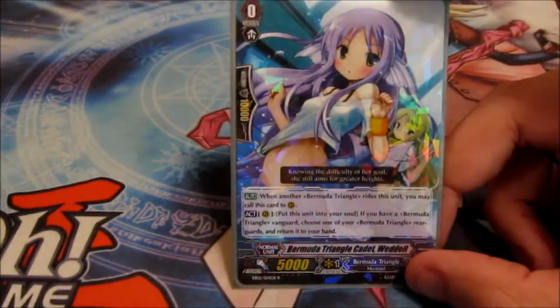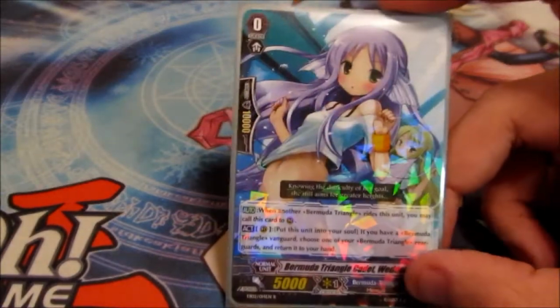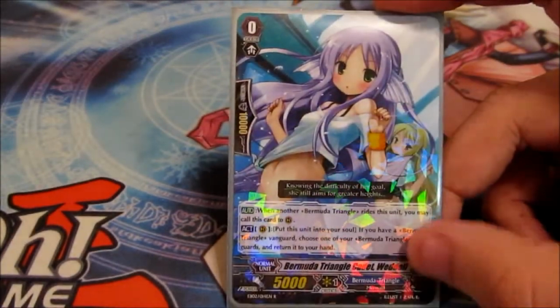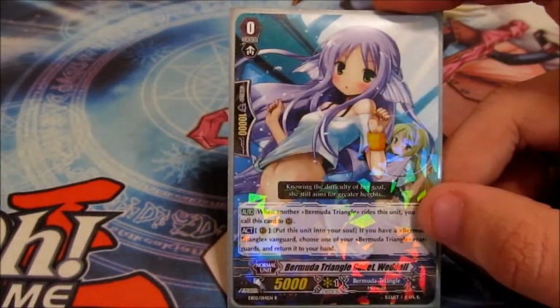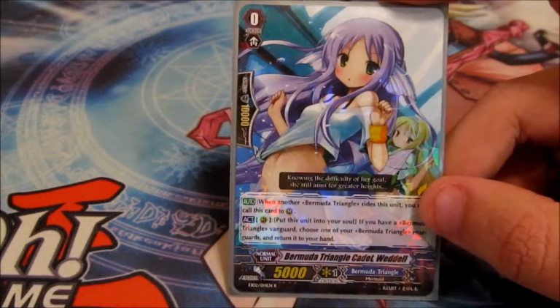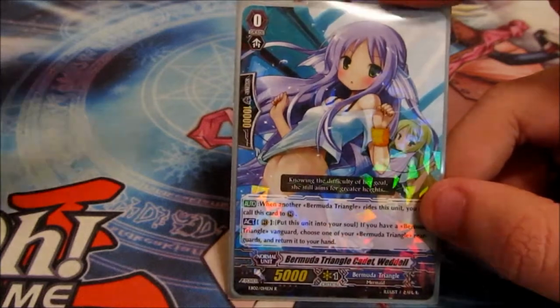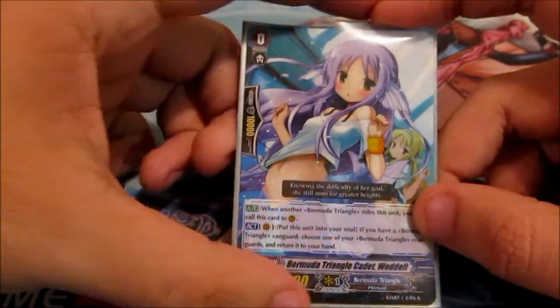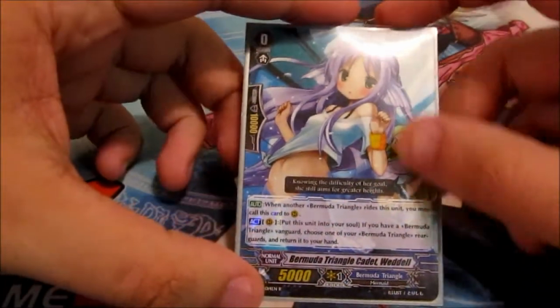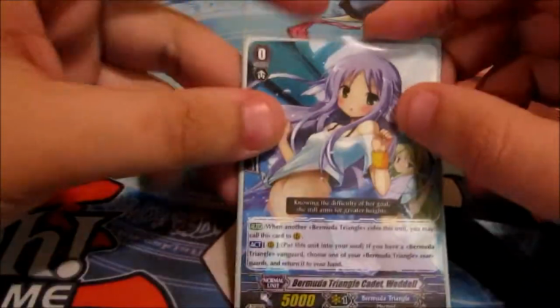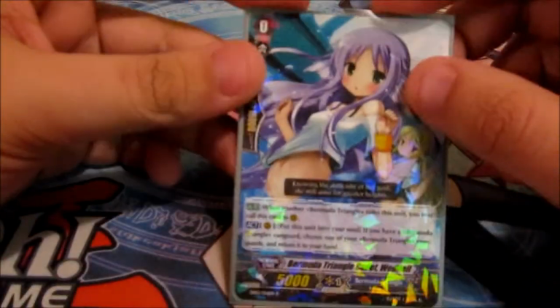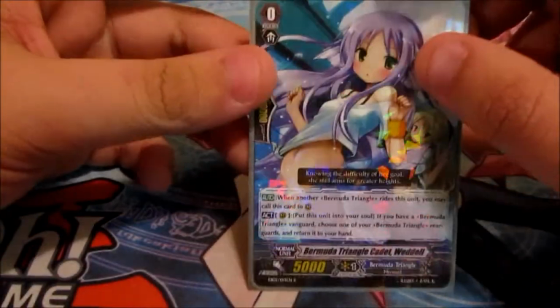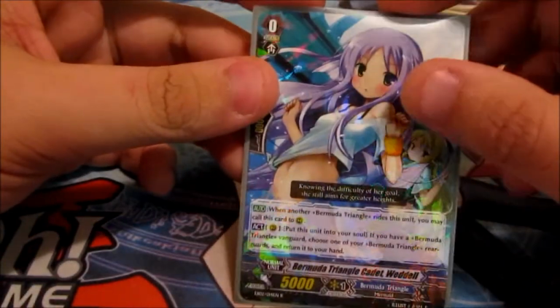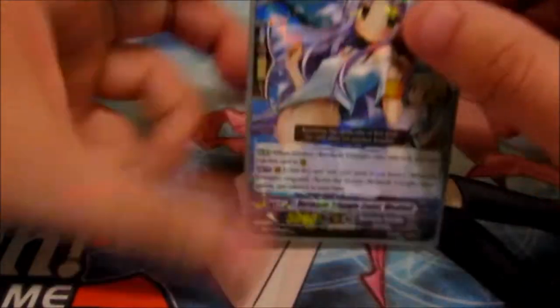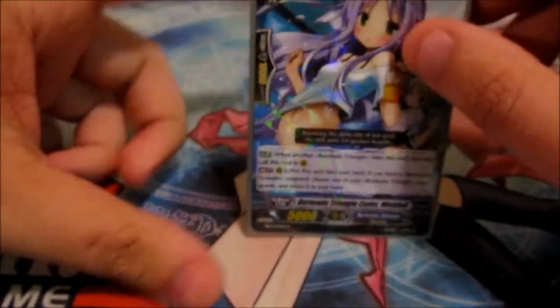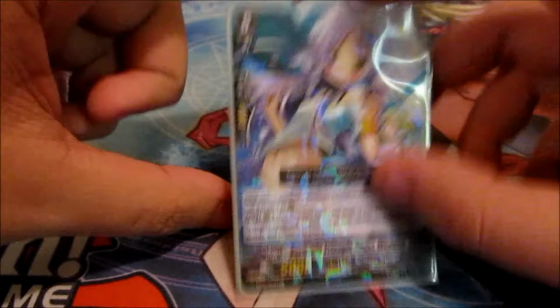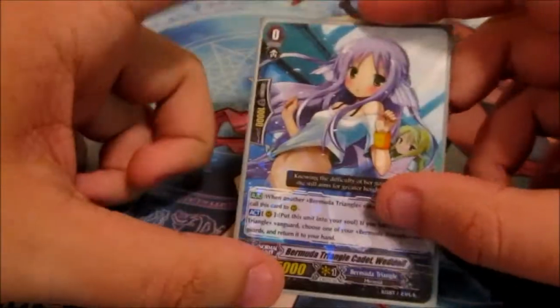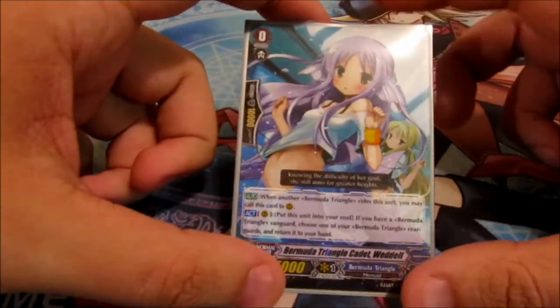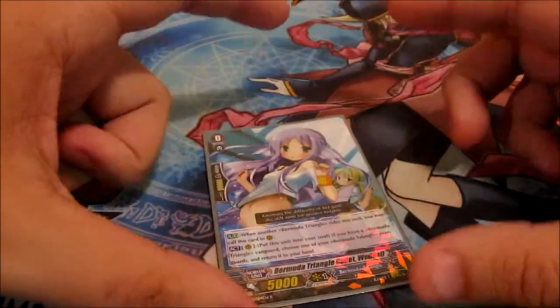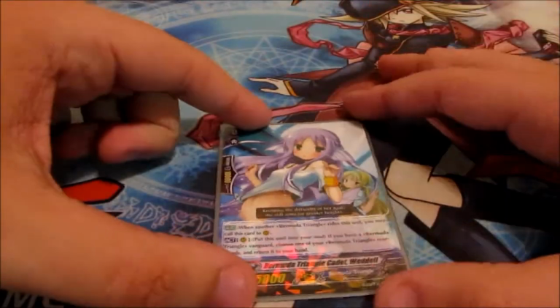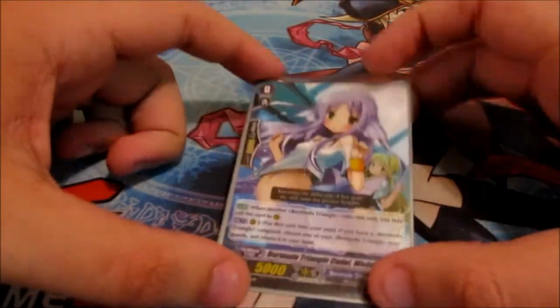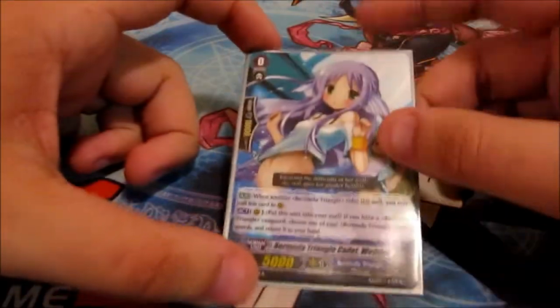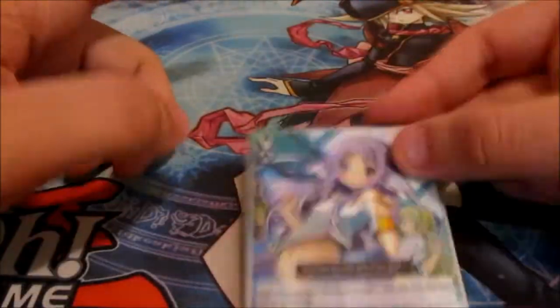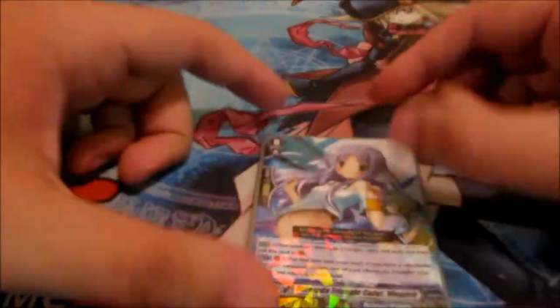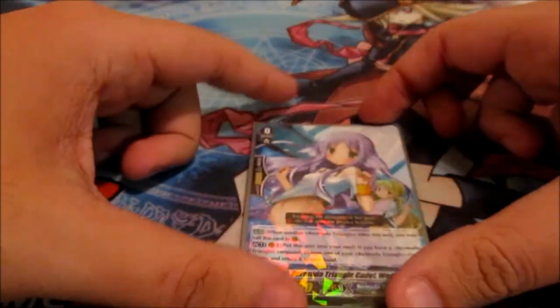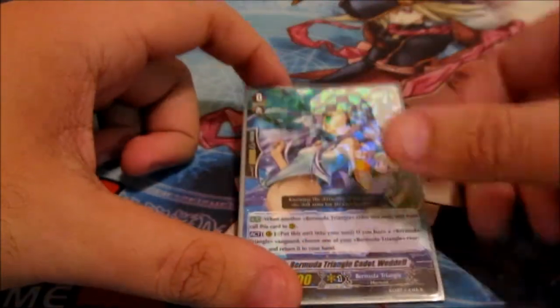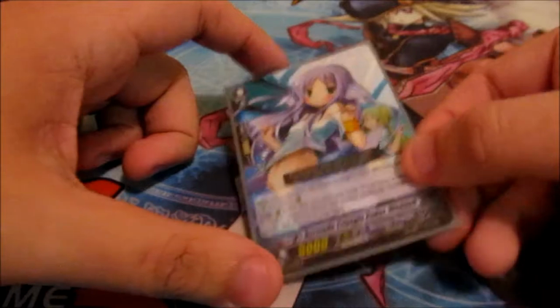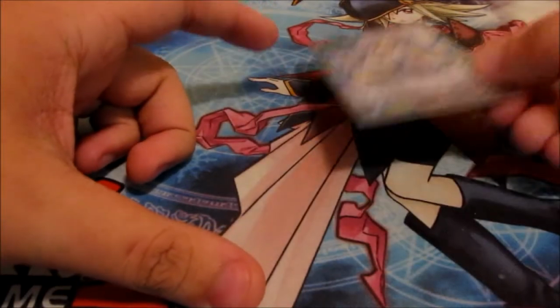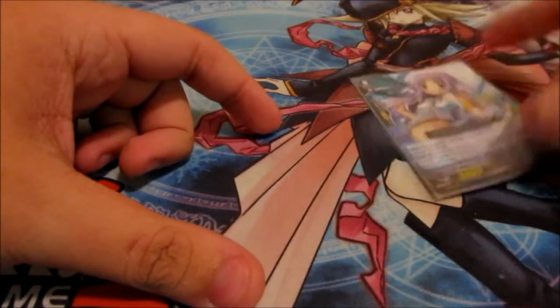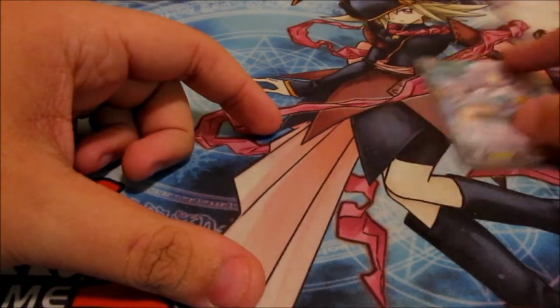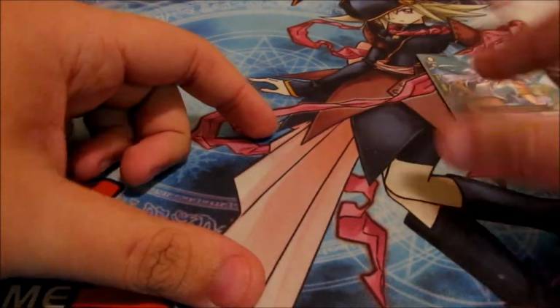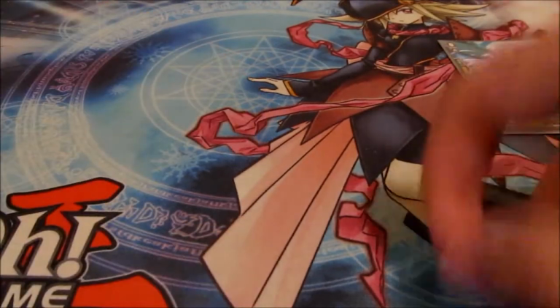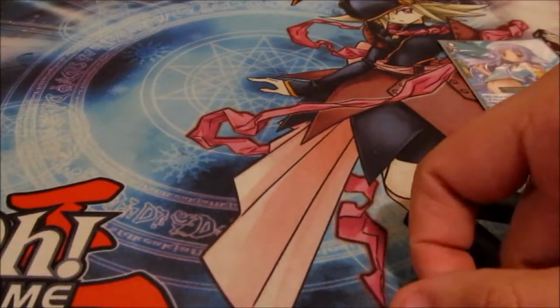So for starters, the first vanguard is Remedy Triangle Cadet Waddell. I'm not running the Riviera line, so she's my favorite starter. Whenever she's running, she gets called to rear guard, and you can pop her into the soul to pop something back to your hand. So real good.